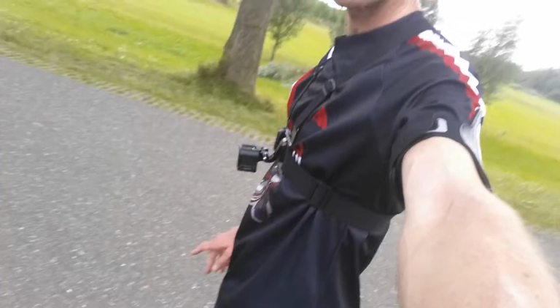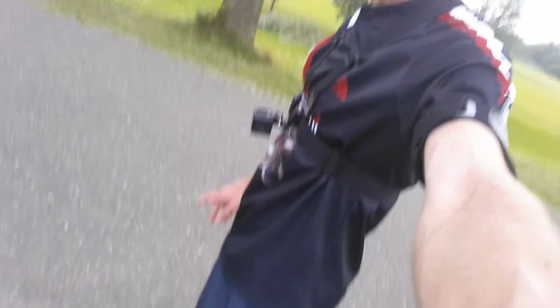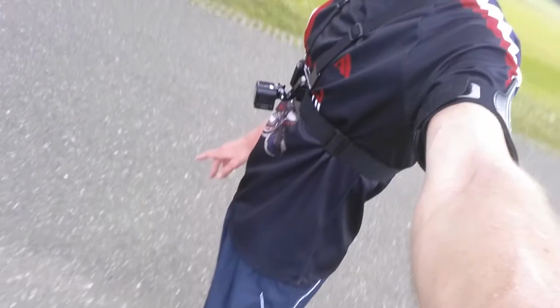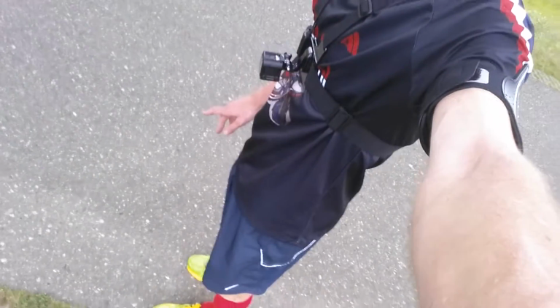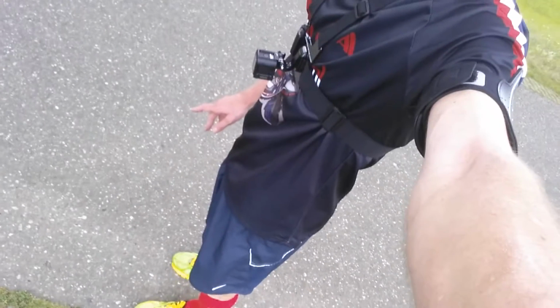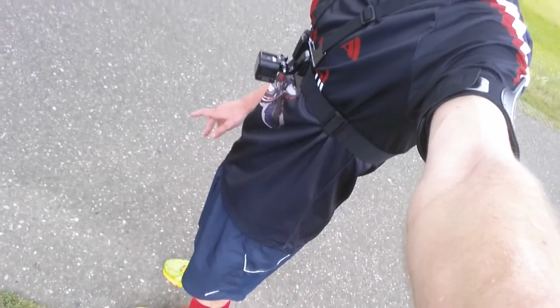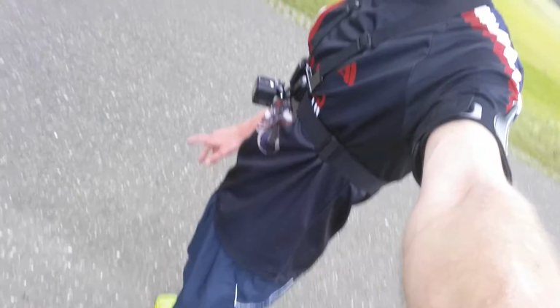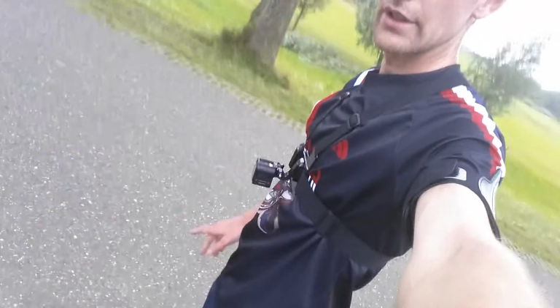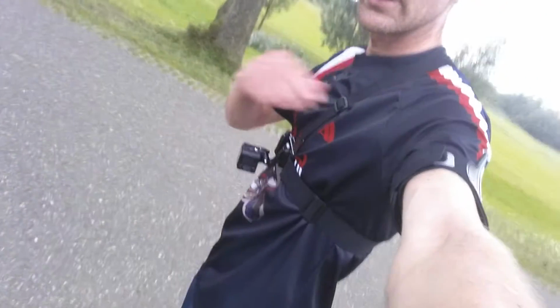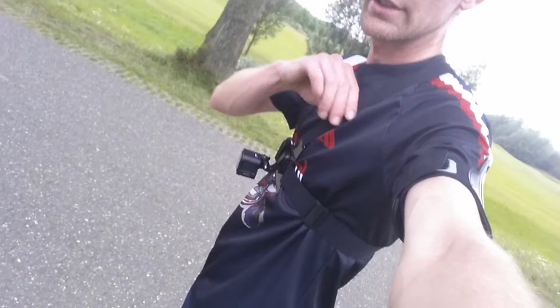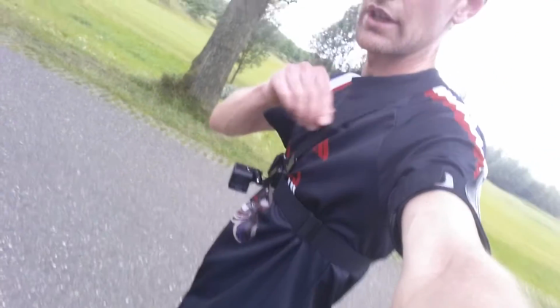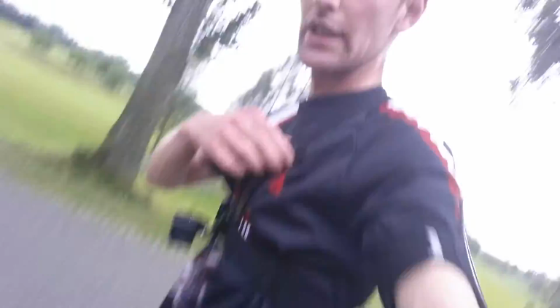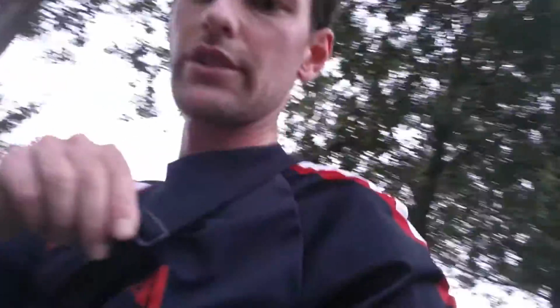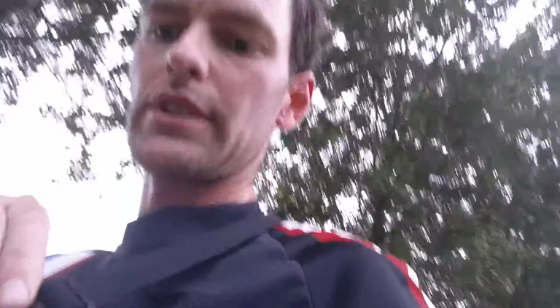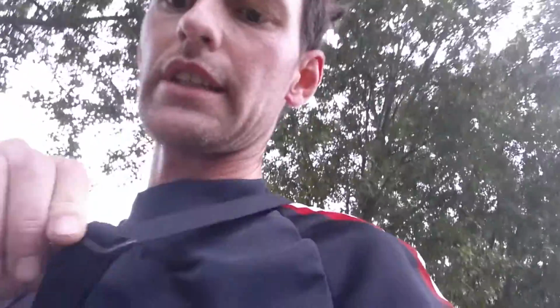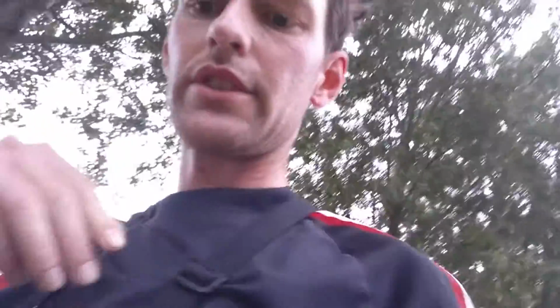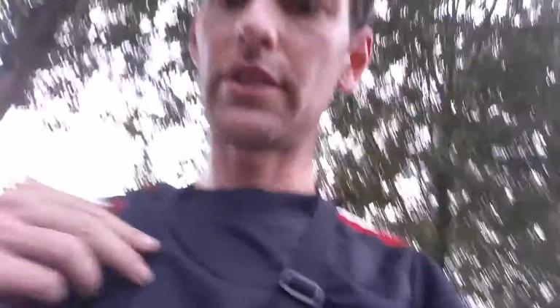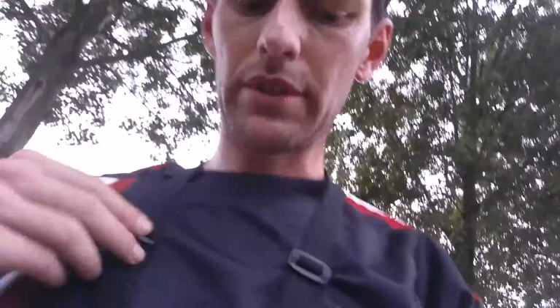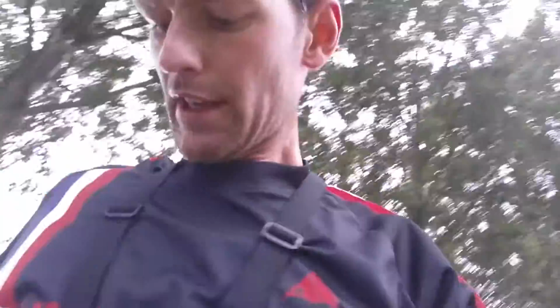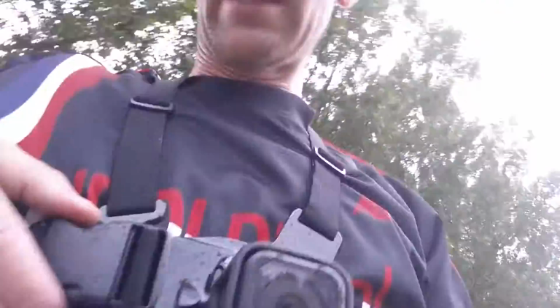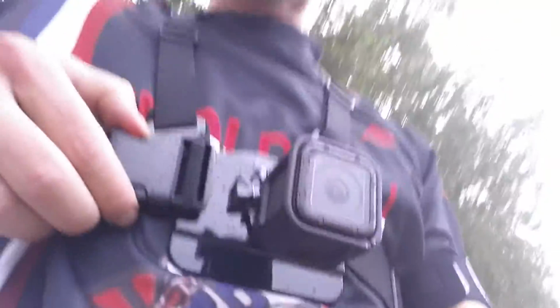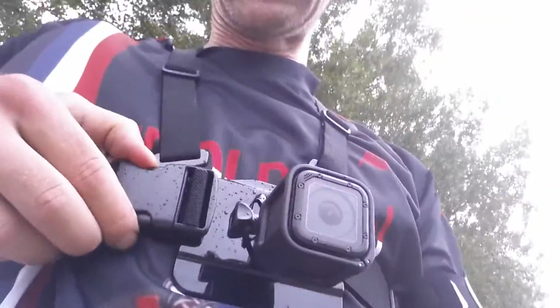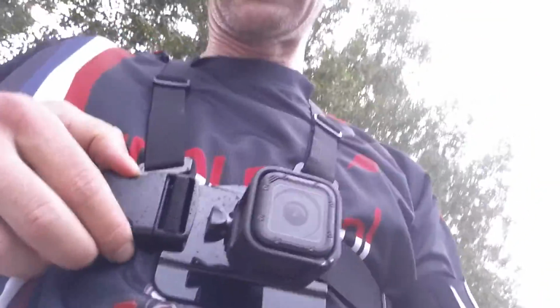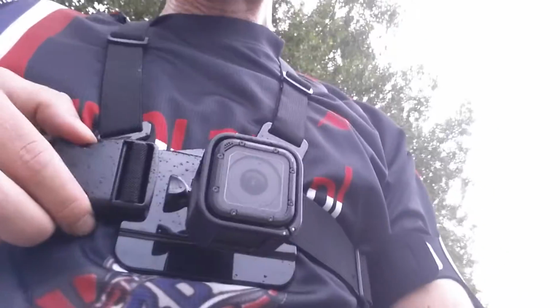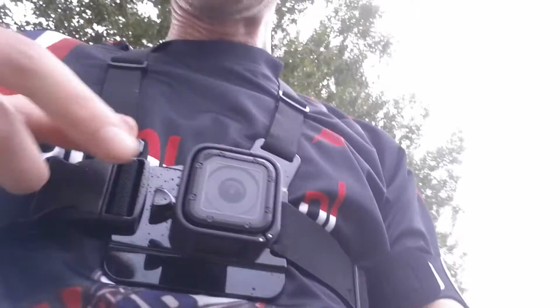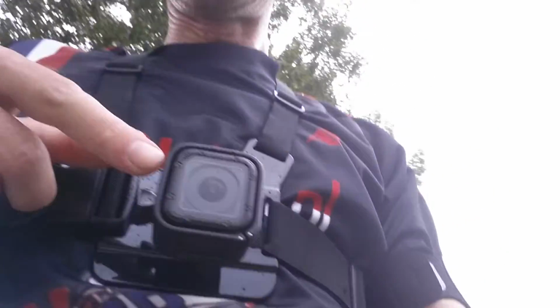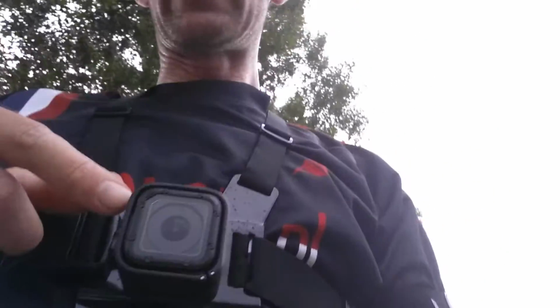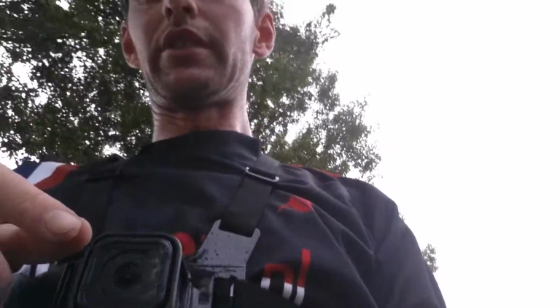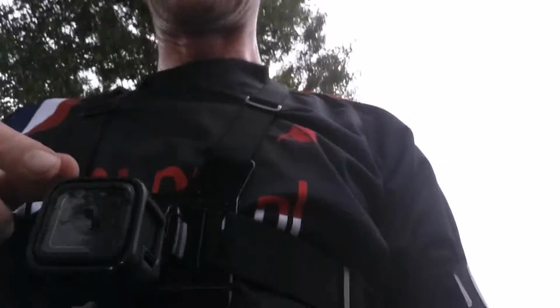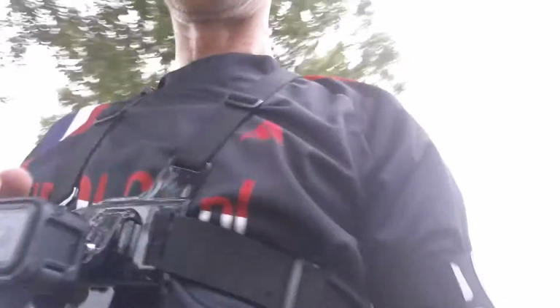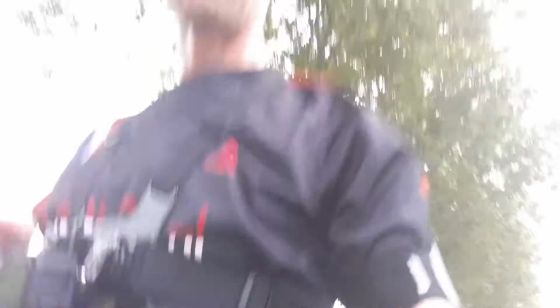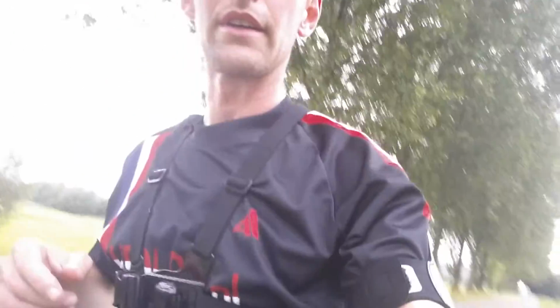So I'm filming my run with just this body harness. It's adjustable with these straps. You can take it off like this, and it's waterproof, so although it's raining, it's no problem at all.